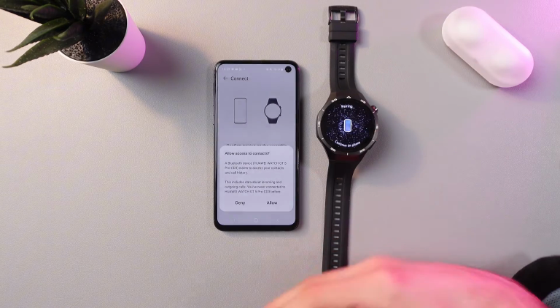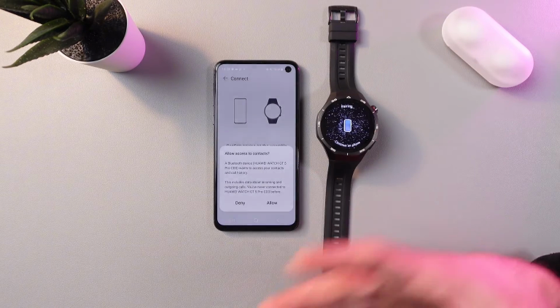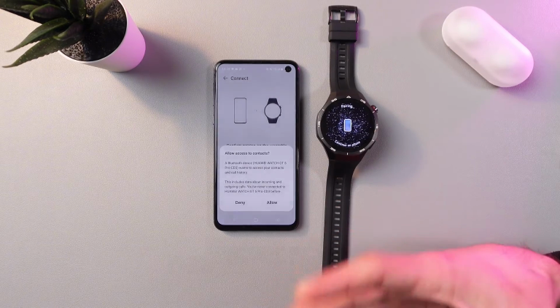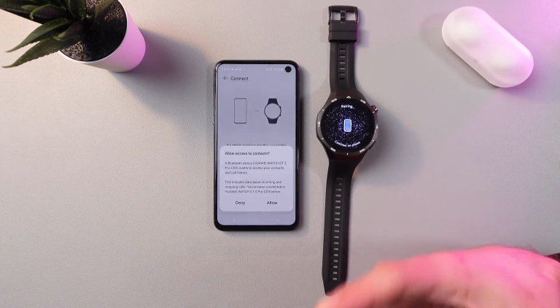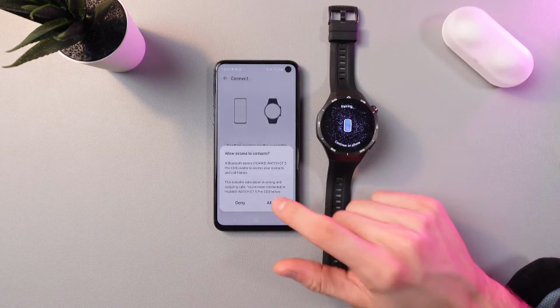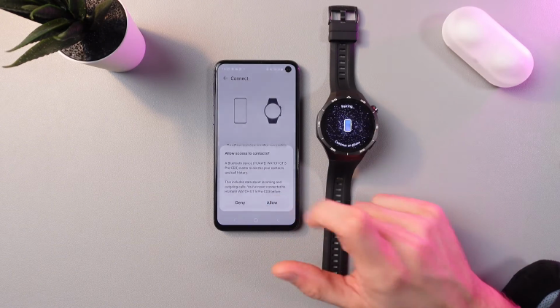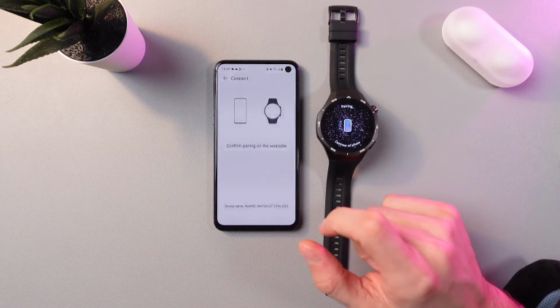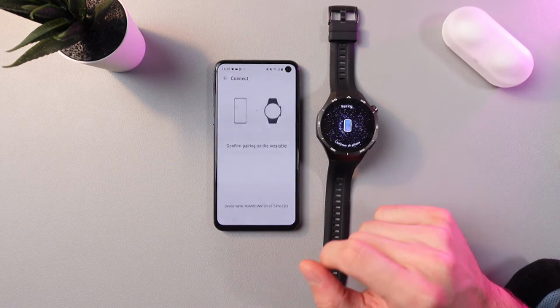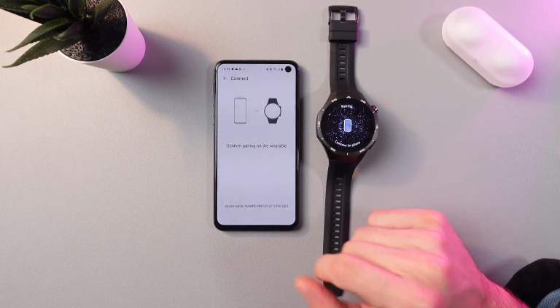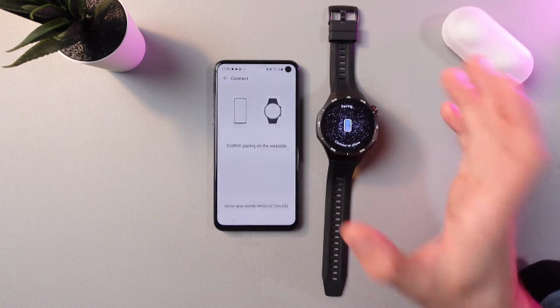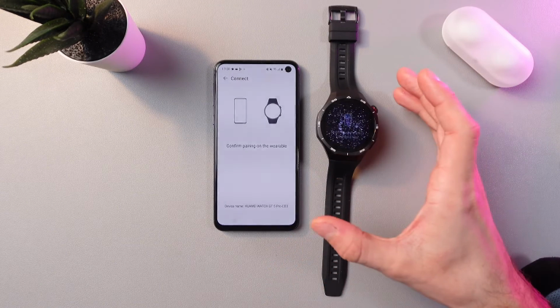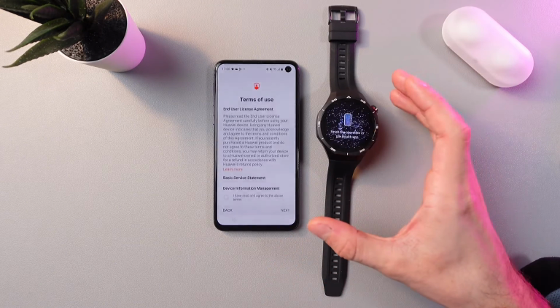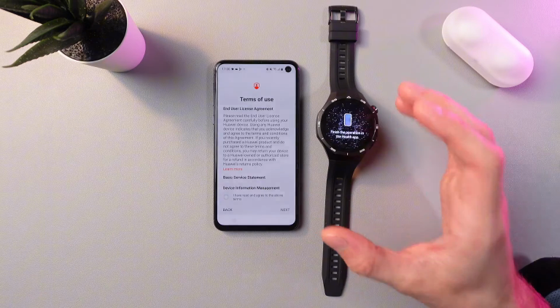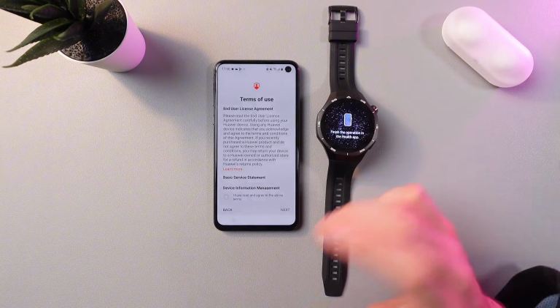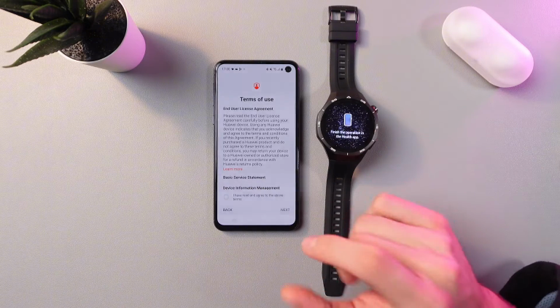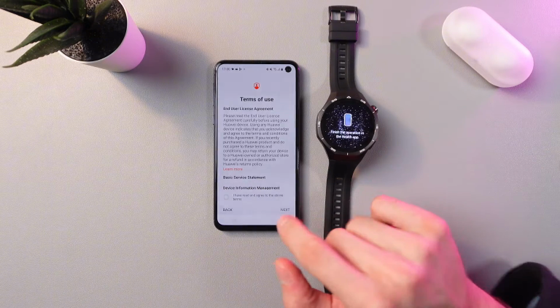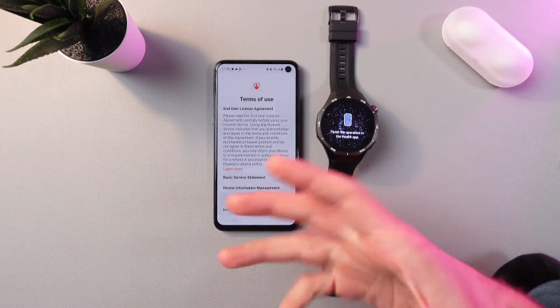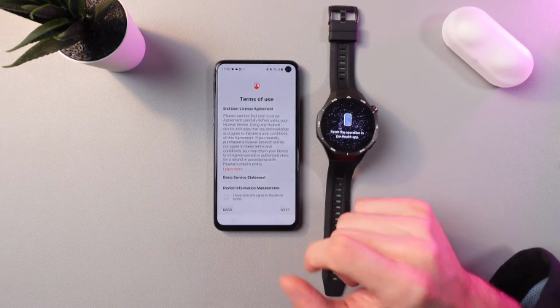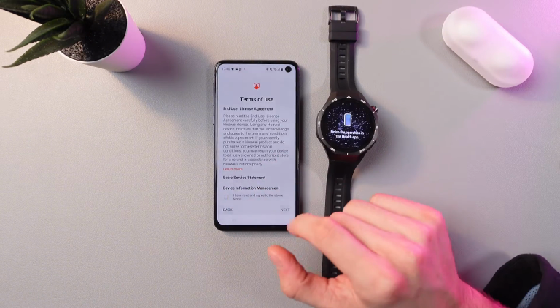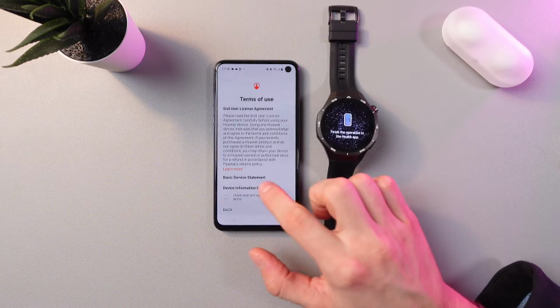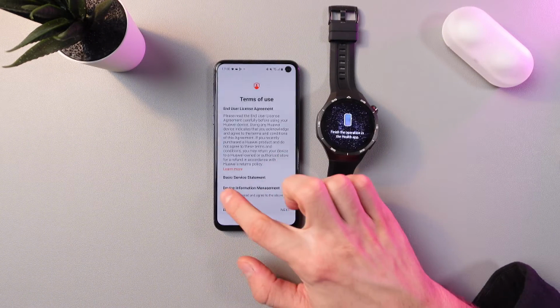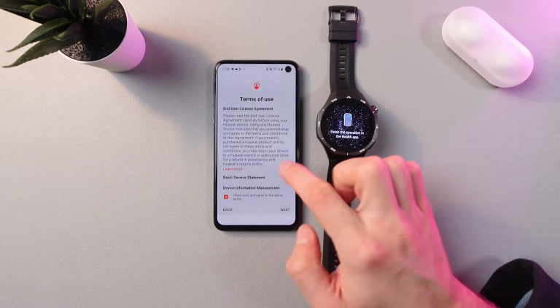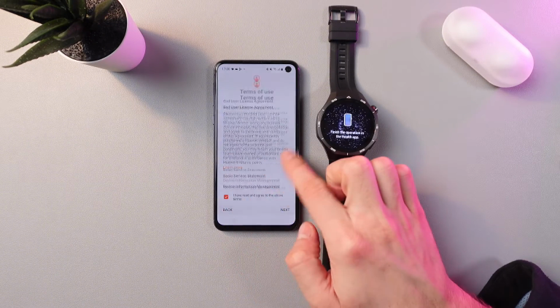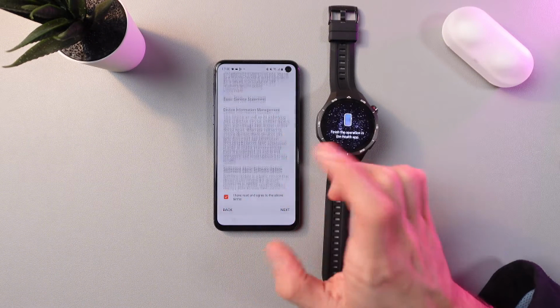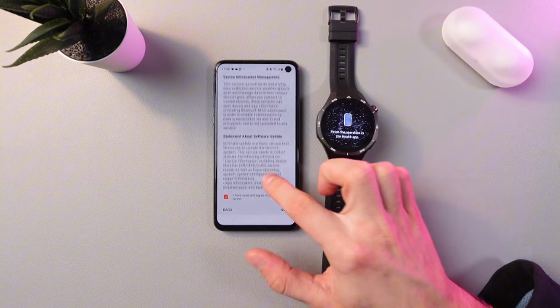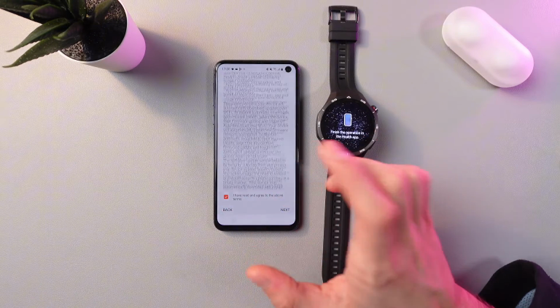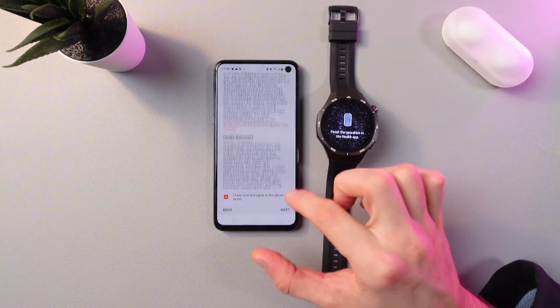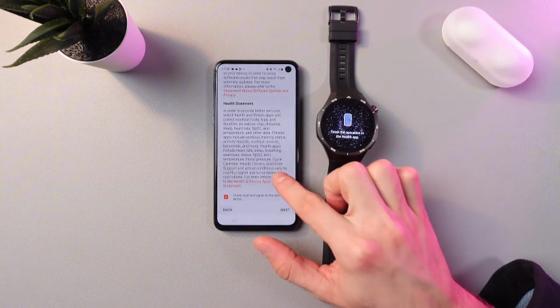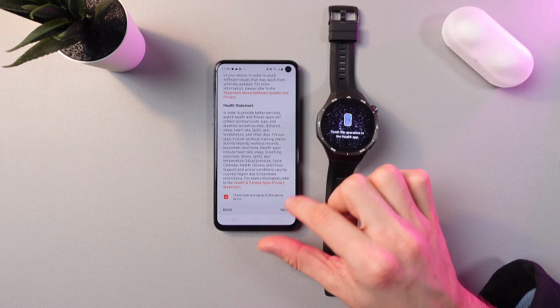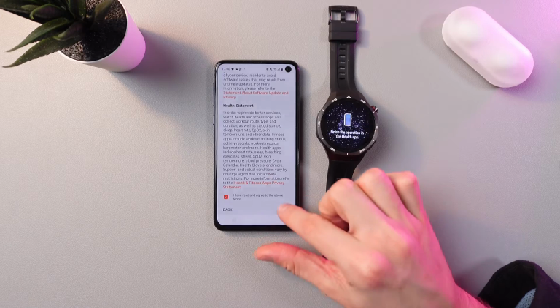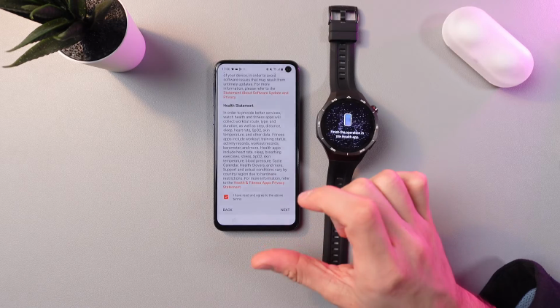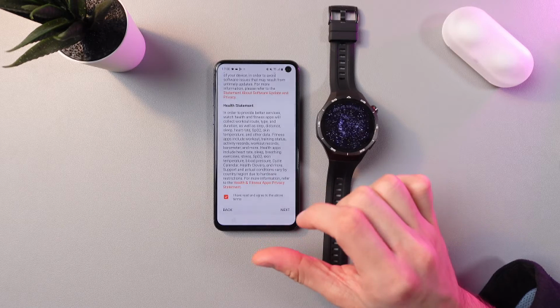You are asked to grant access to contacts and to the phone. Read the terms of use and press Agree if you are satisfied with everything. Then press Next.